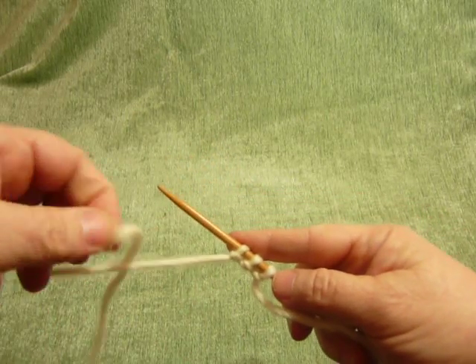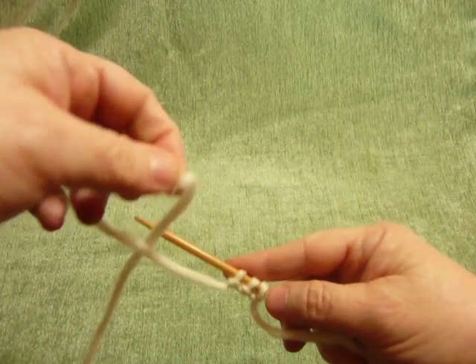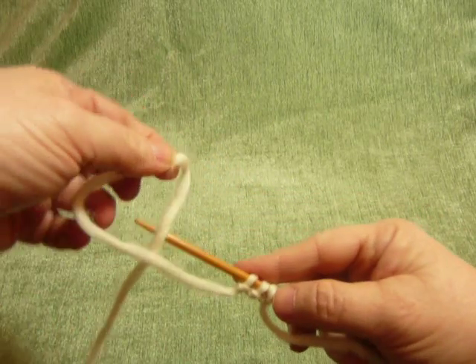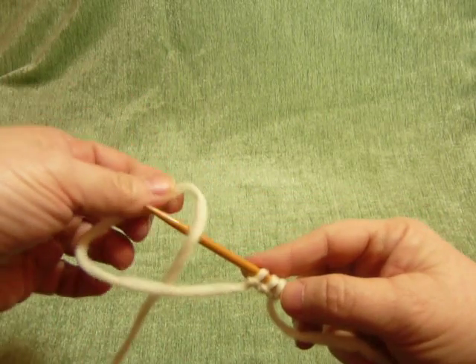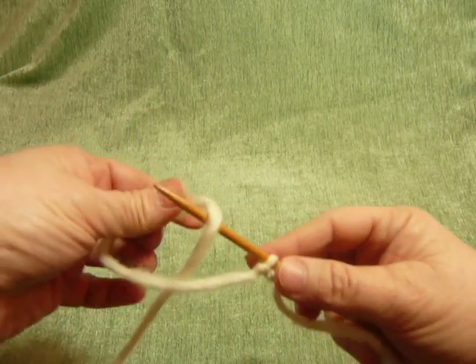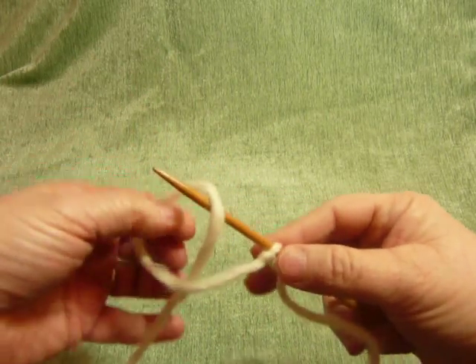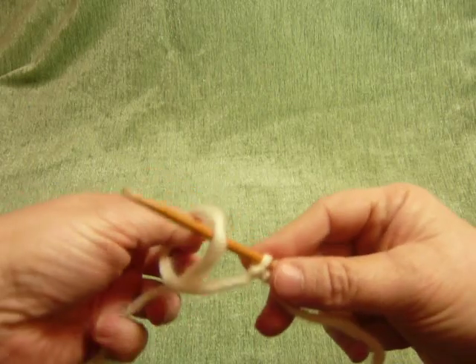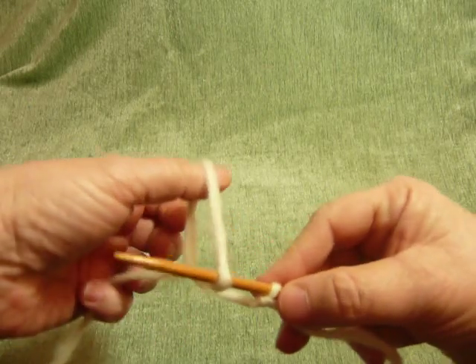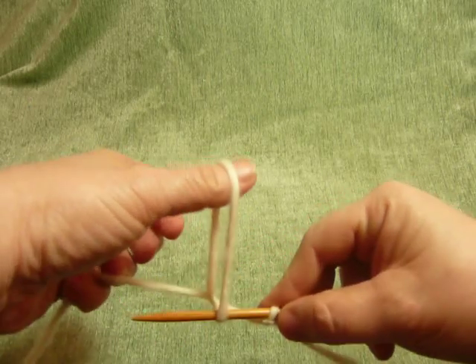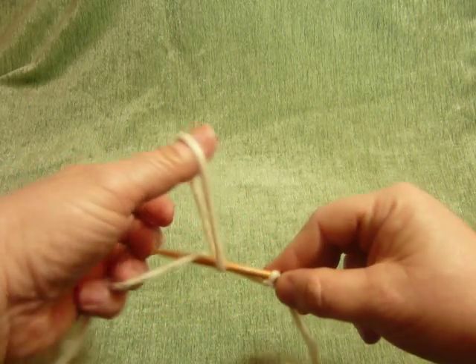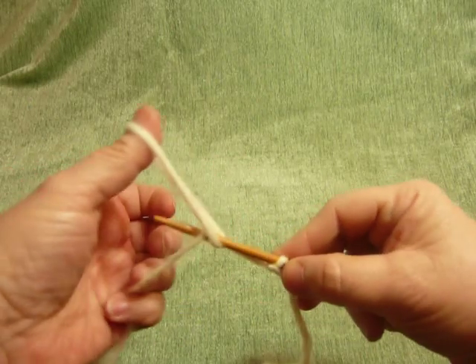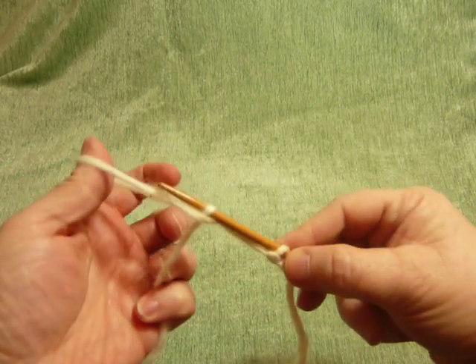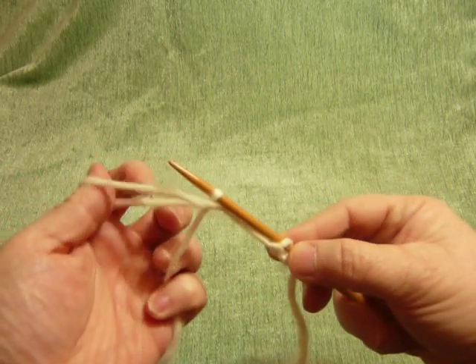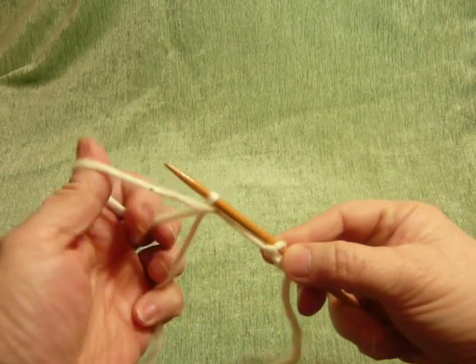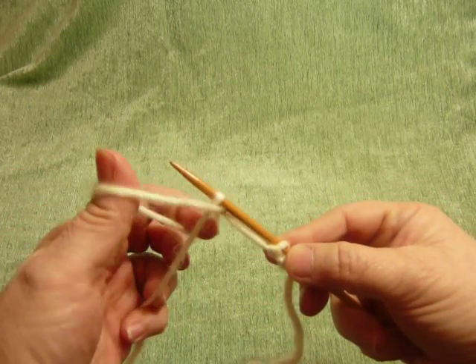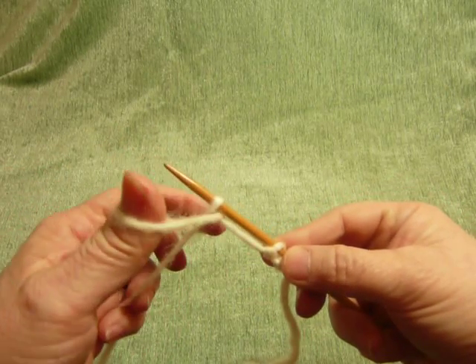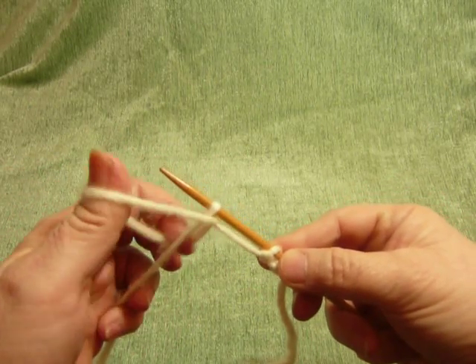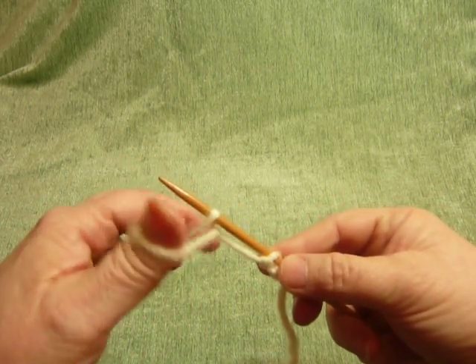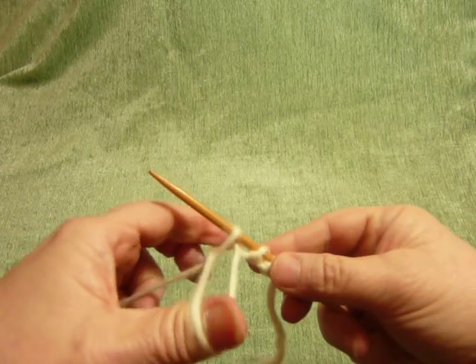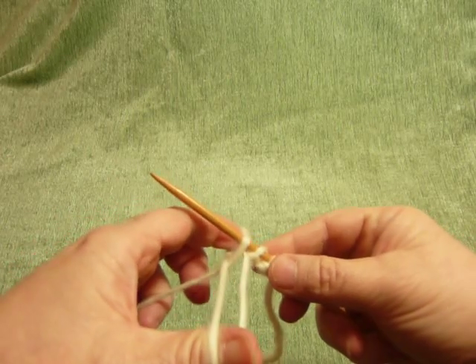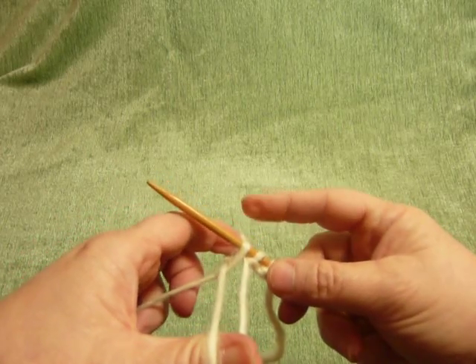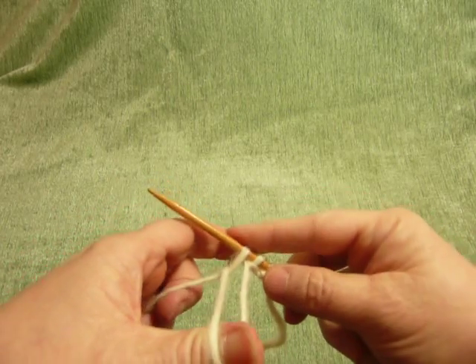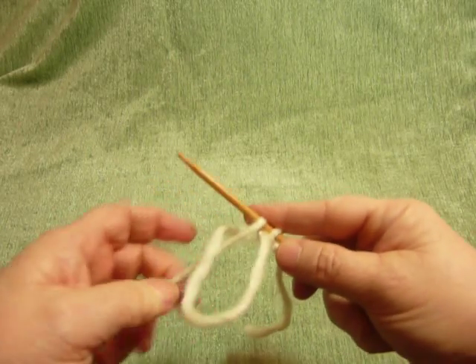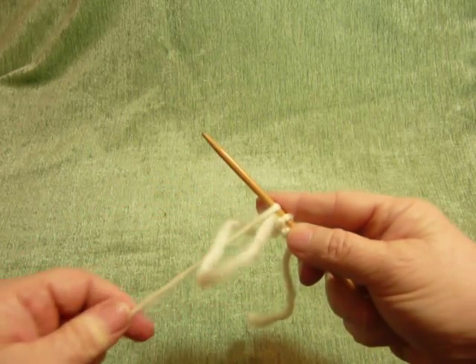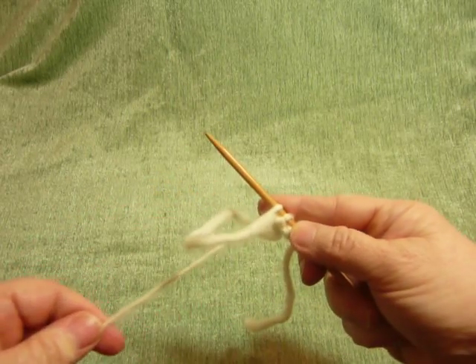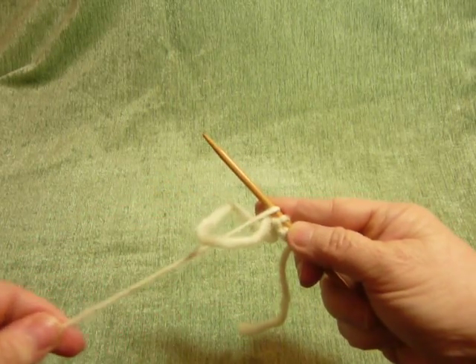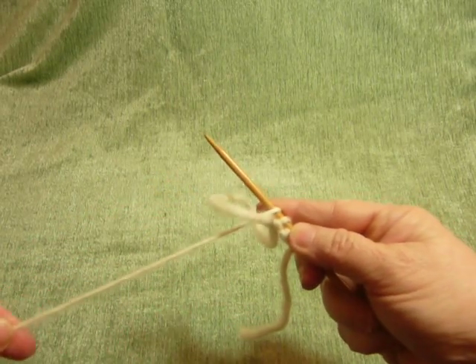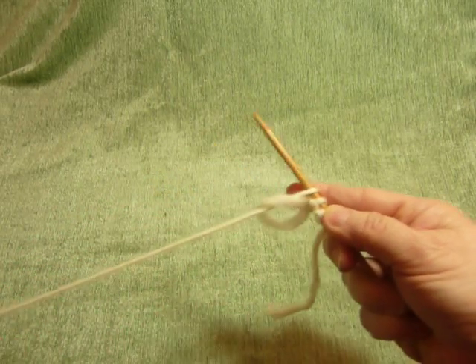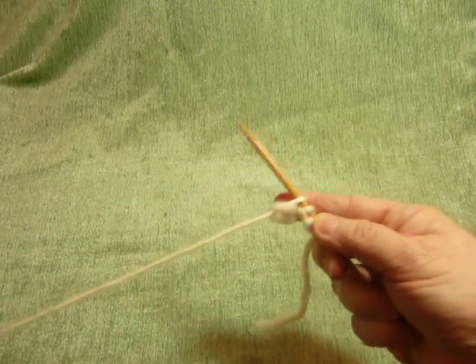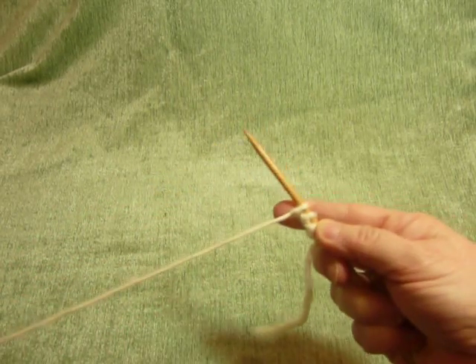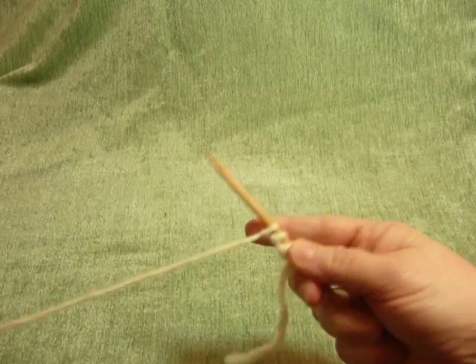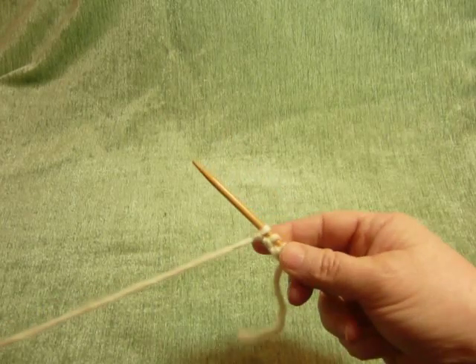Loop to back, over the needle, dip down and pull the thread through, cinch it up, finger on stitch, and pull to tighten.